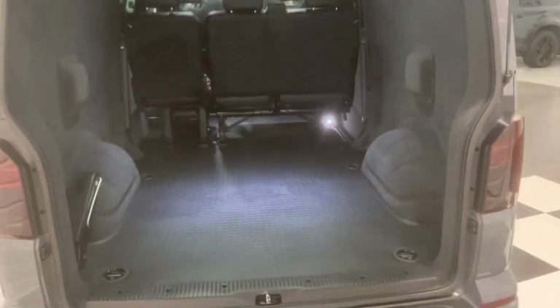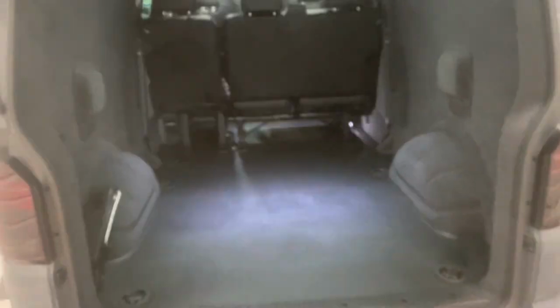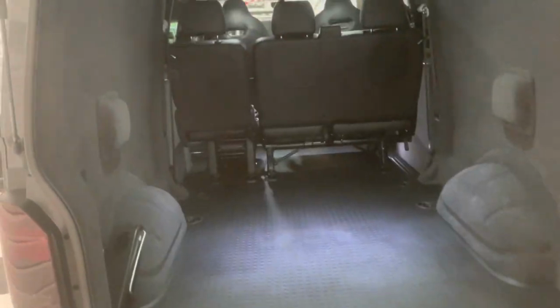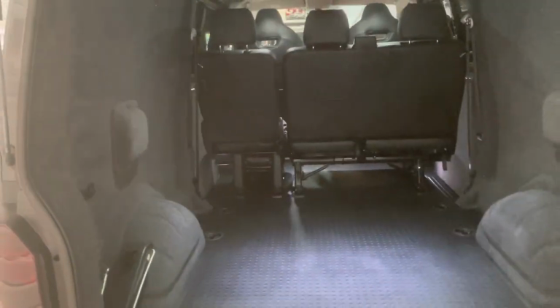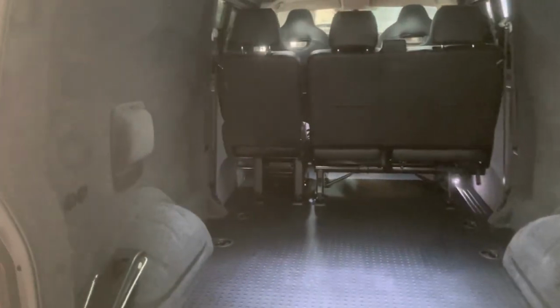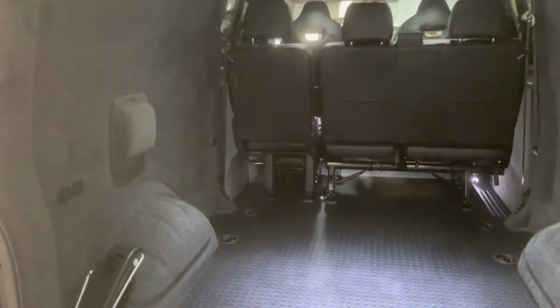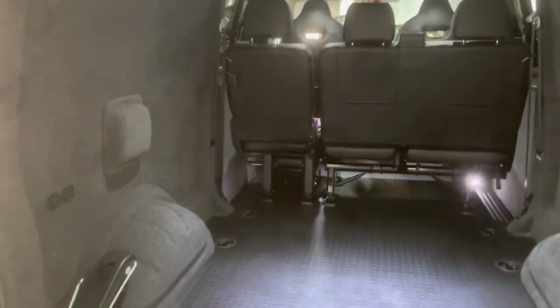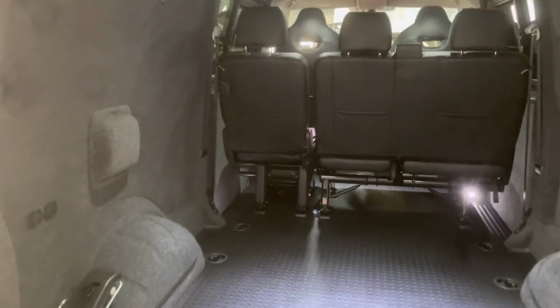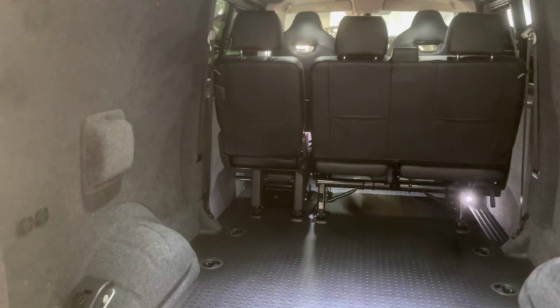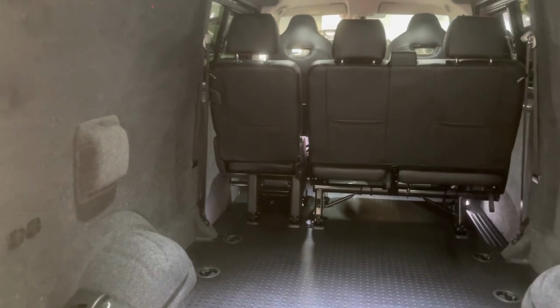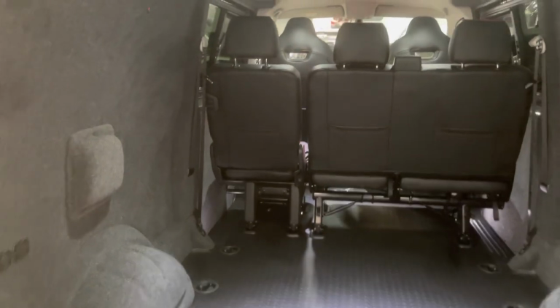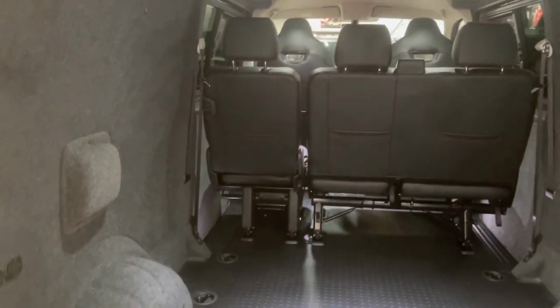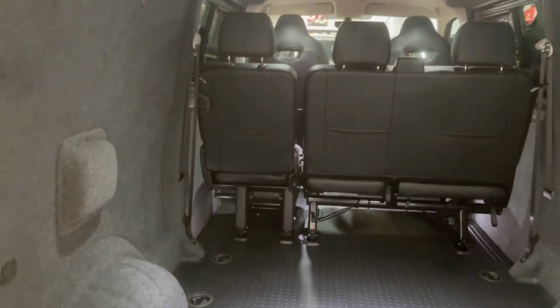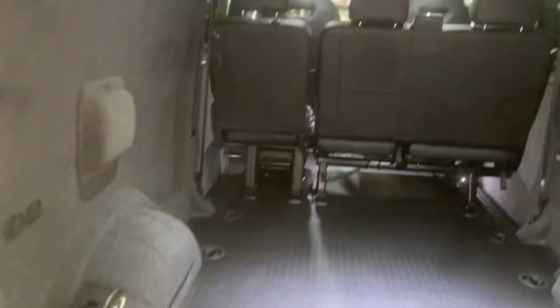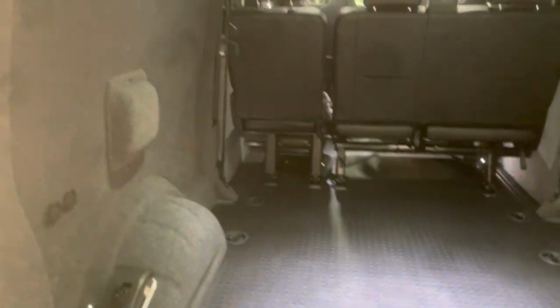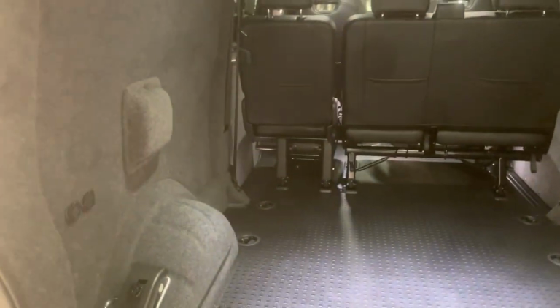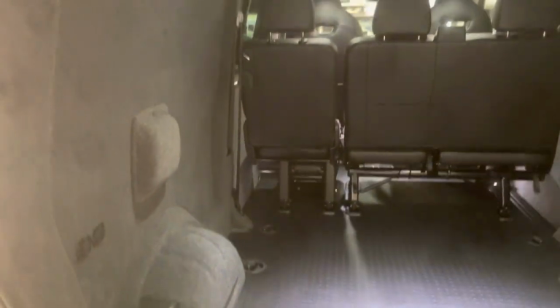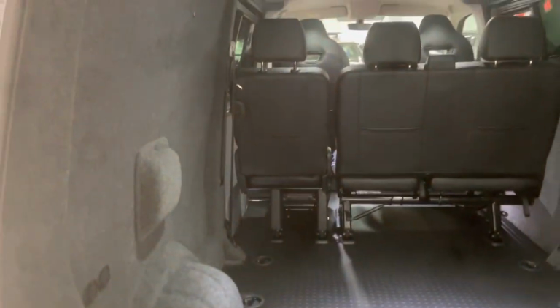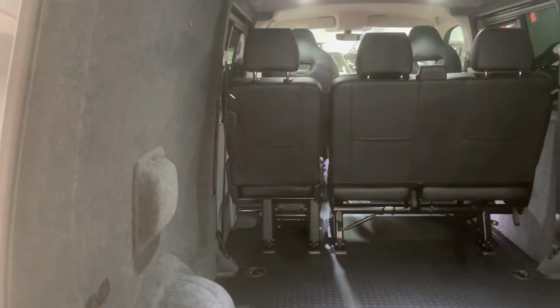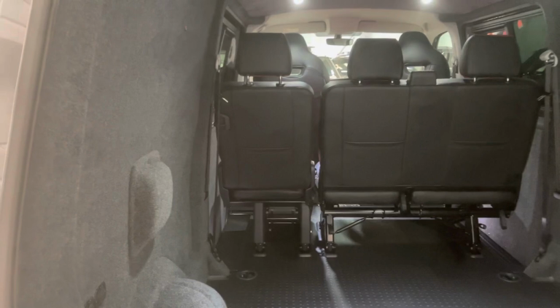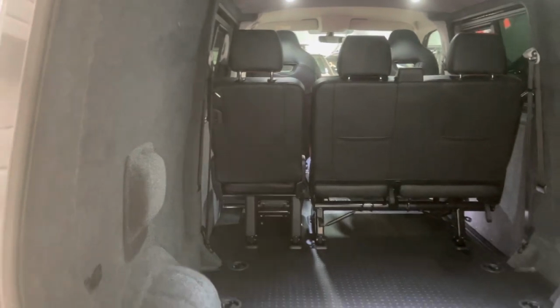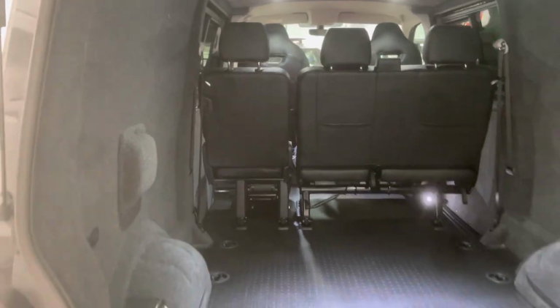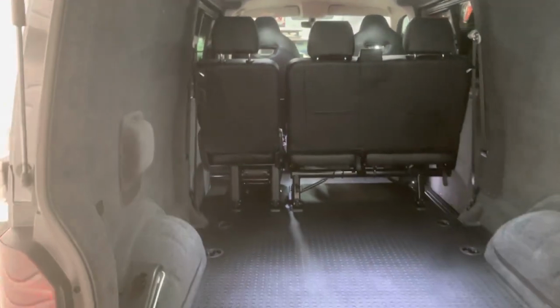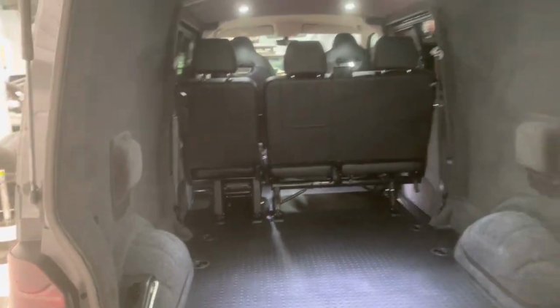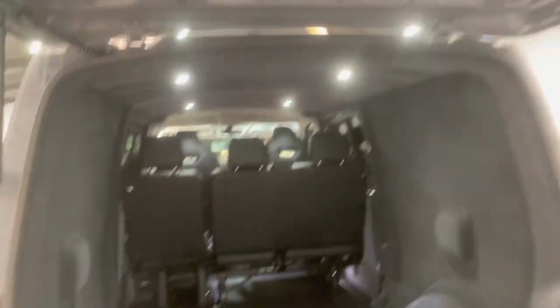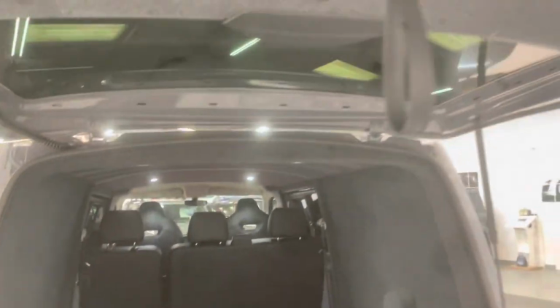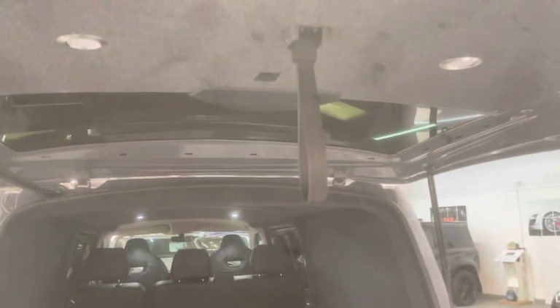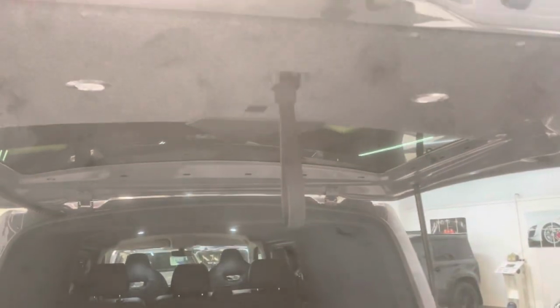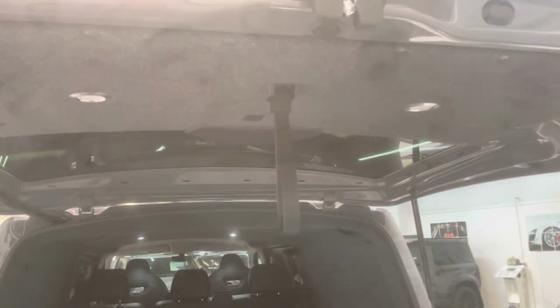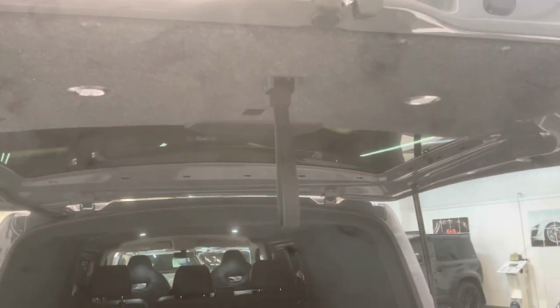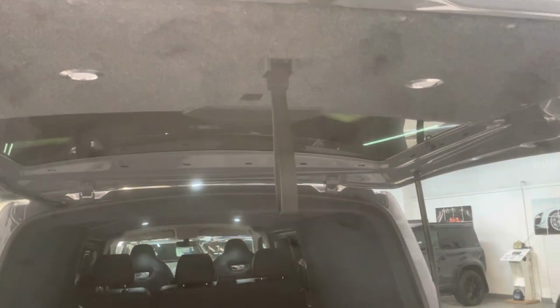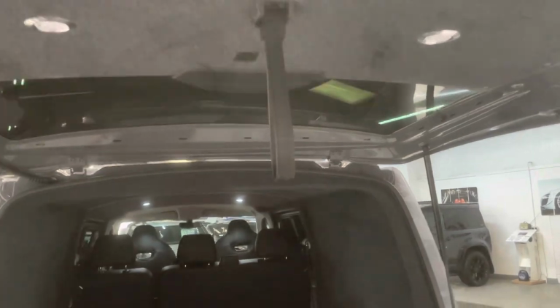Huge load area in these long wheelbases — you can fit mountain bikes in without having to put them in sideways. Just put them down the side here, turn the handlebars and you can stack them up easily. This one's also got two LED down lighters in the tailgate there.